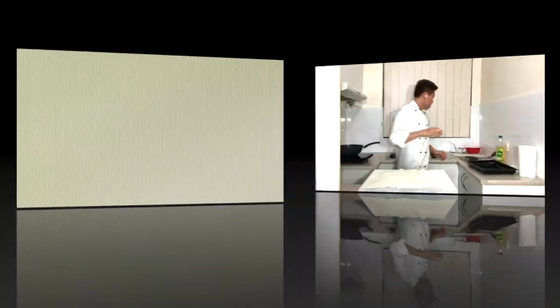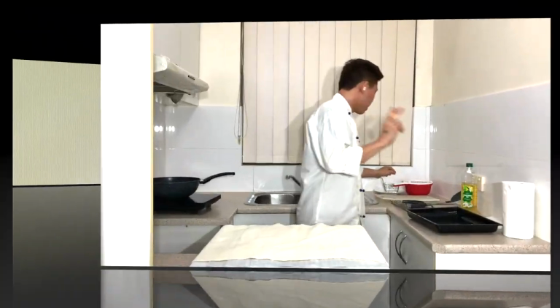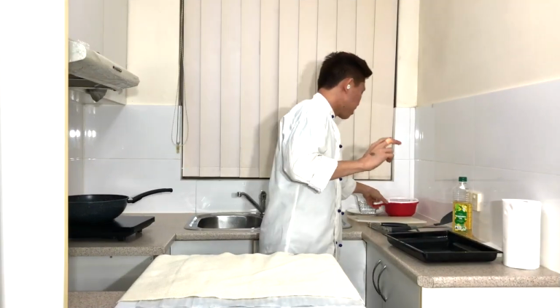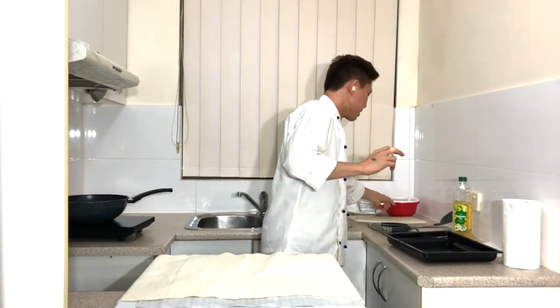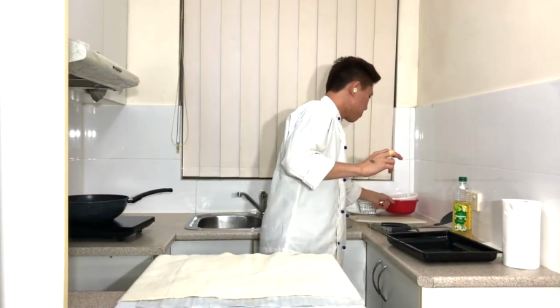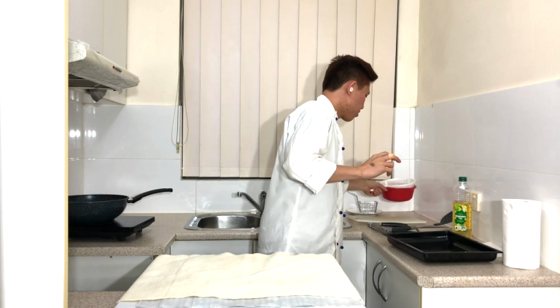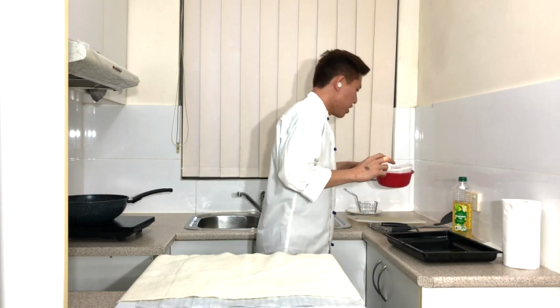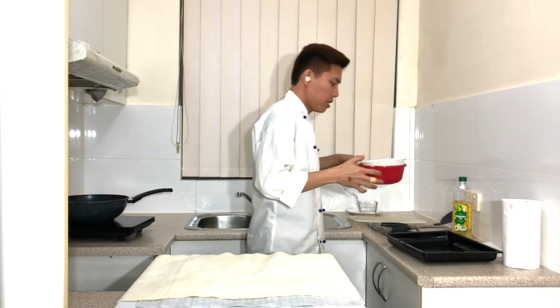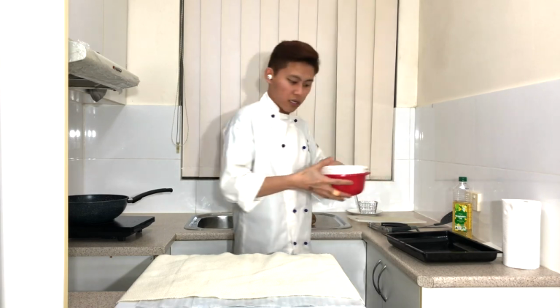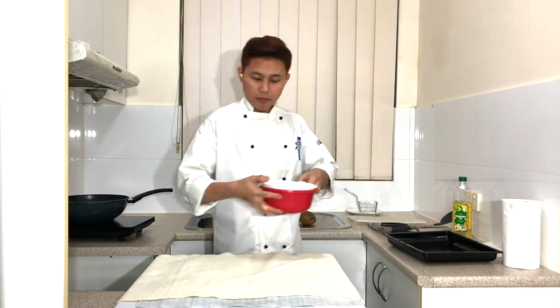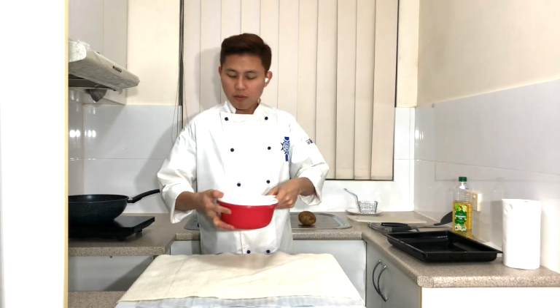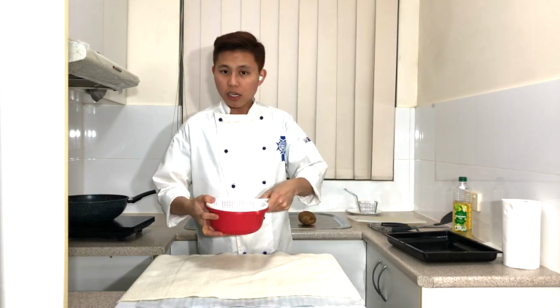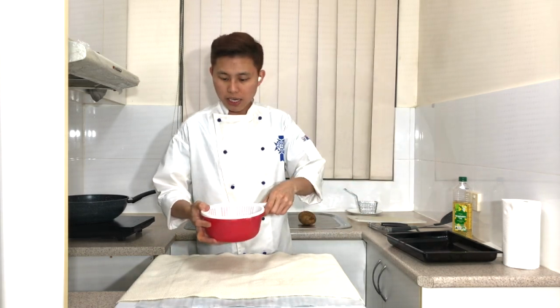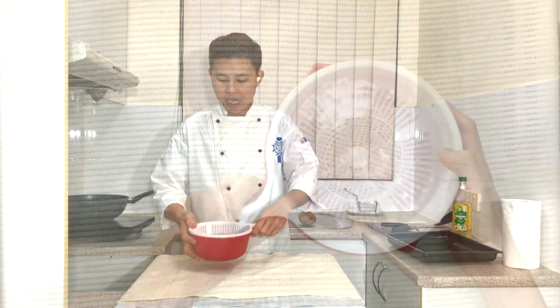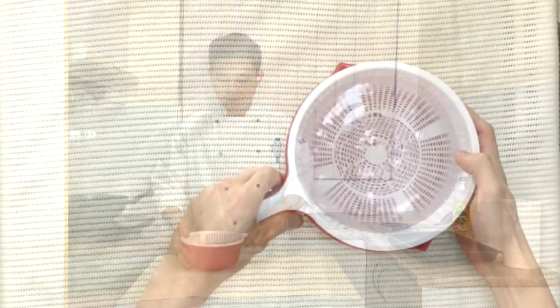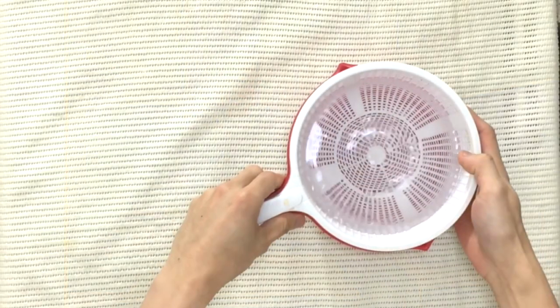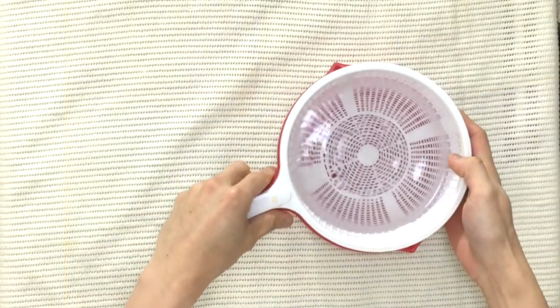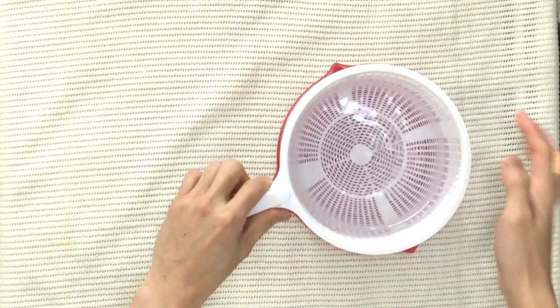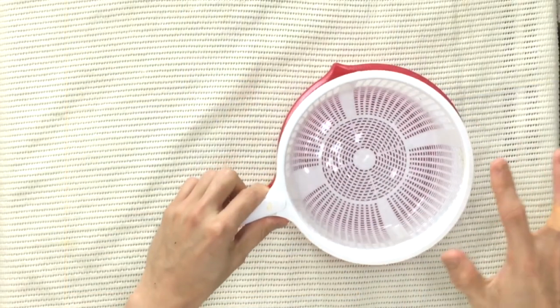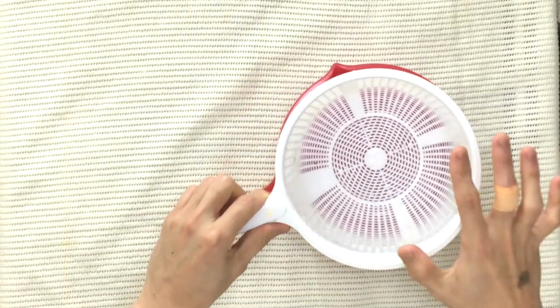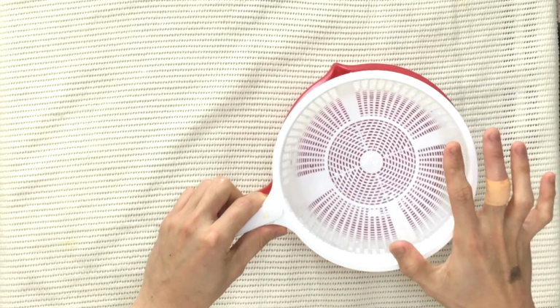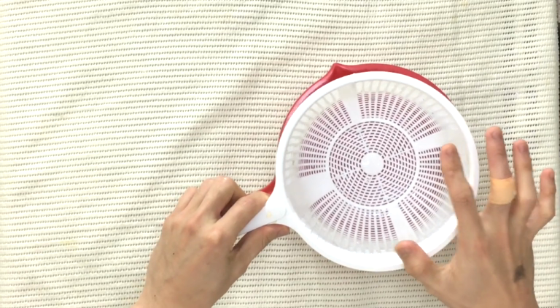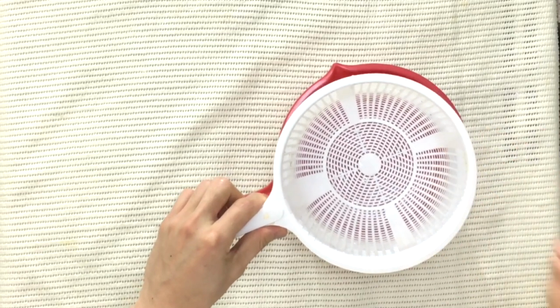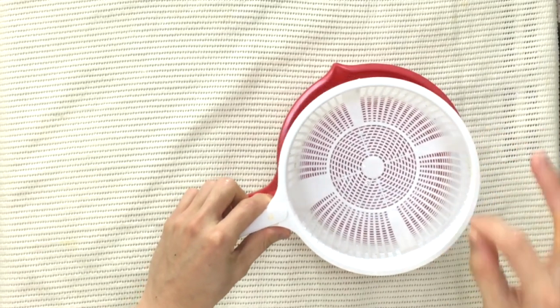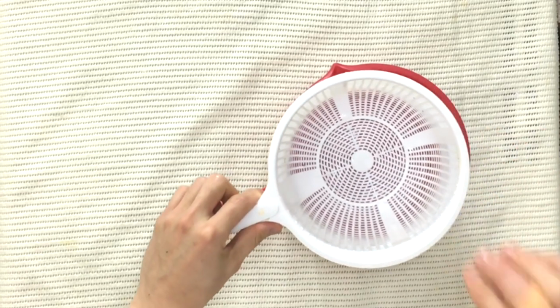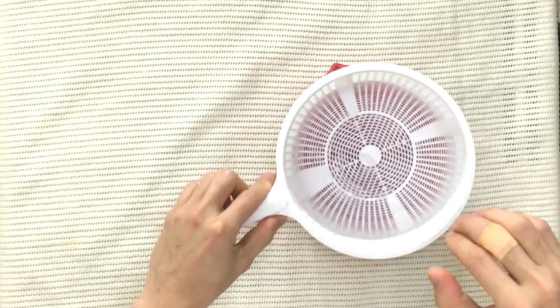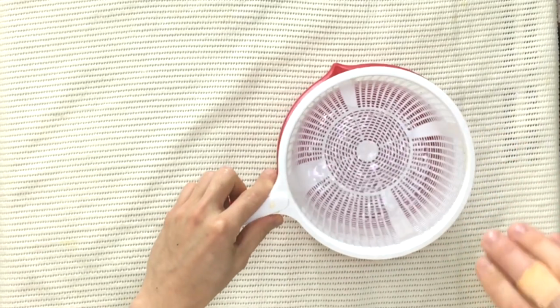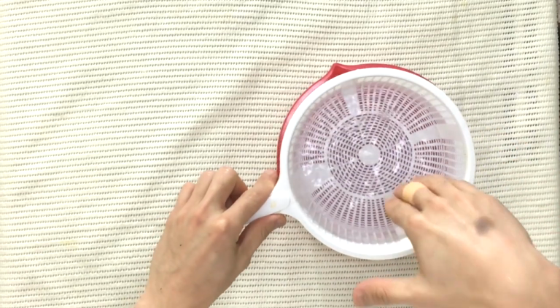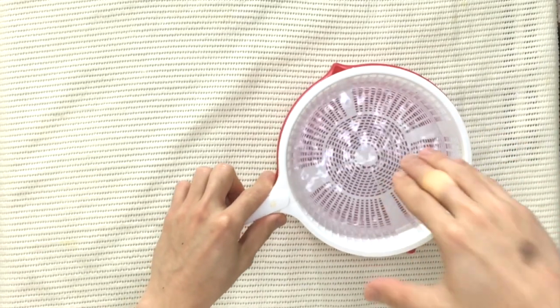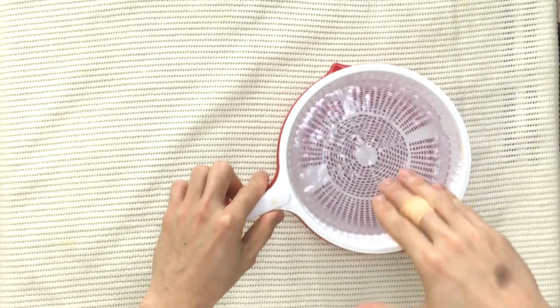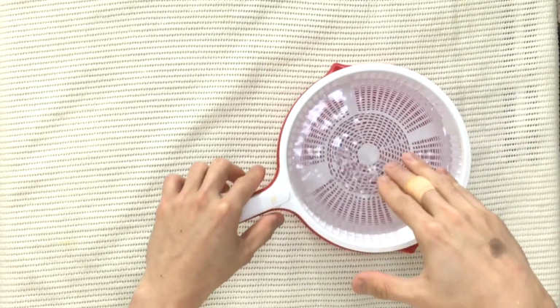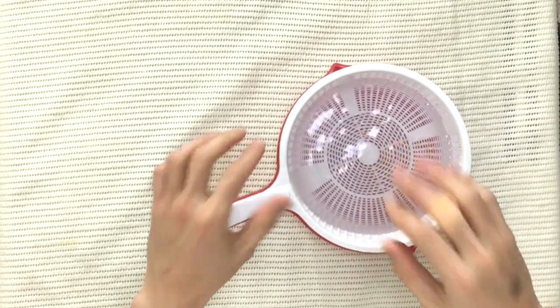The second step is to get a bowl of water ready, and it's best to have a strainer as well, so that when you cut the potato slices you can add them into the water.